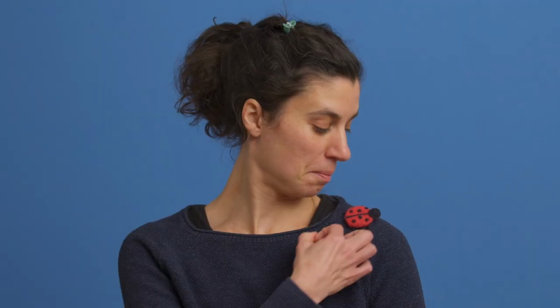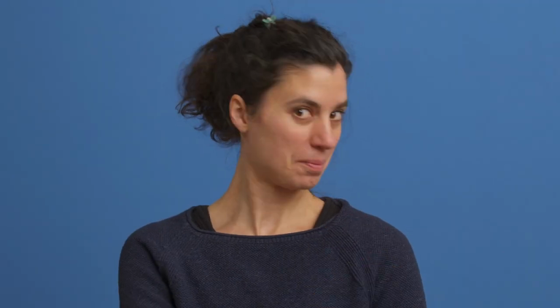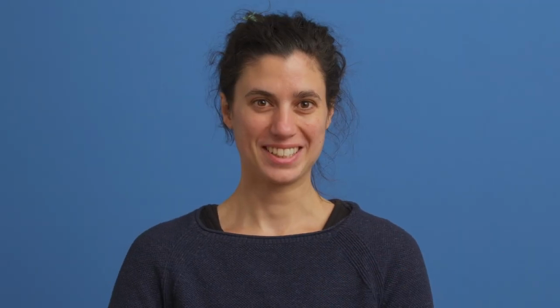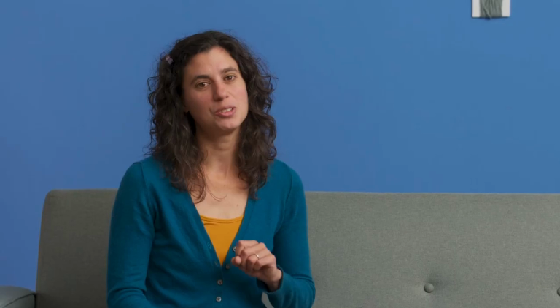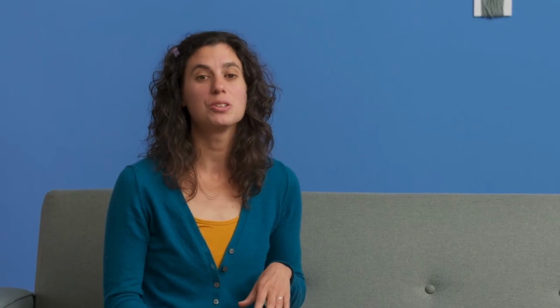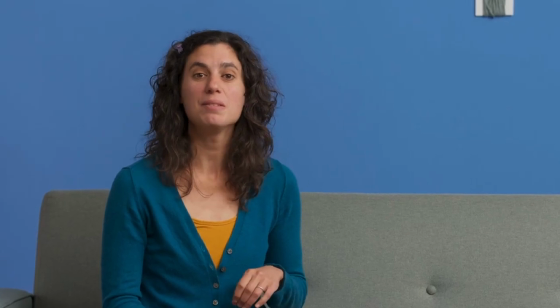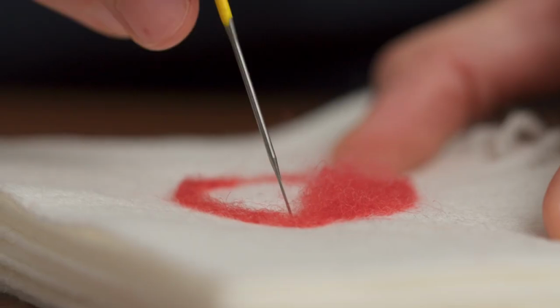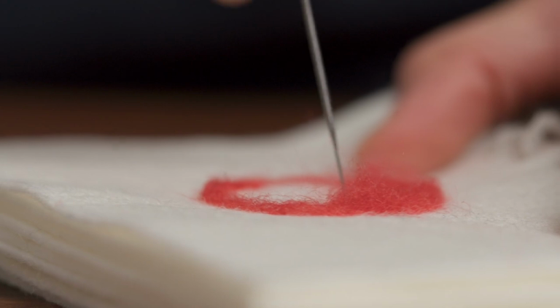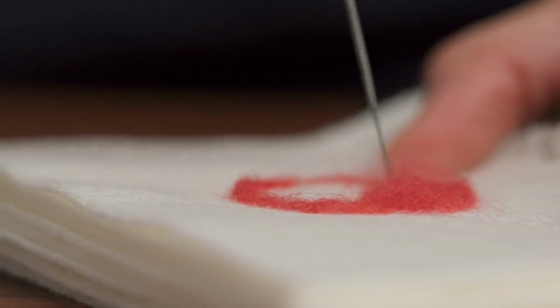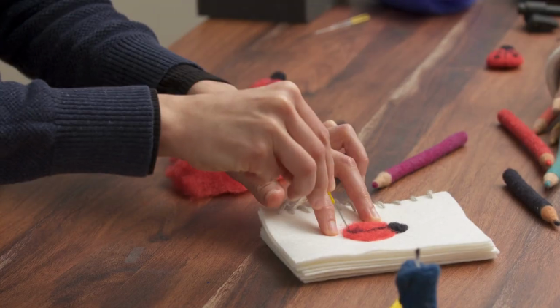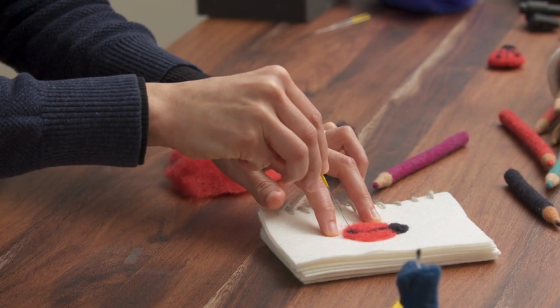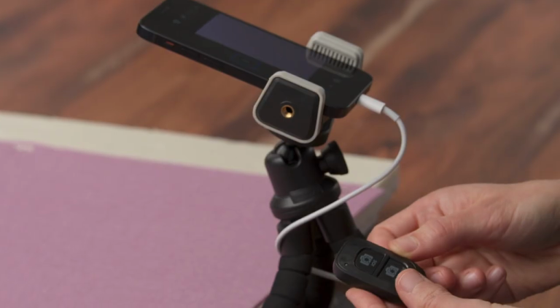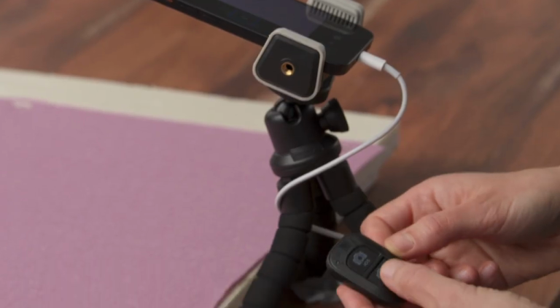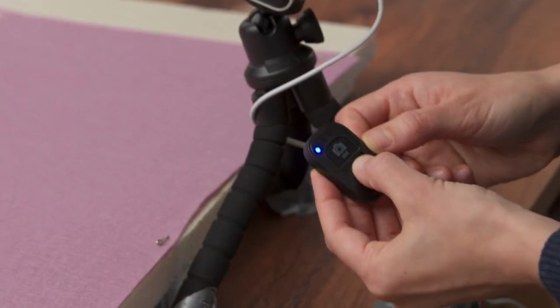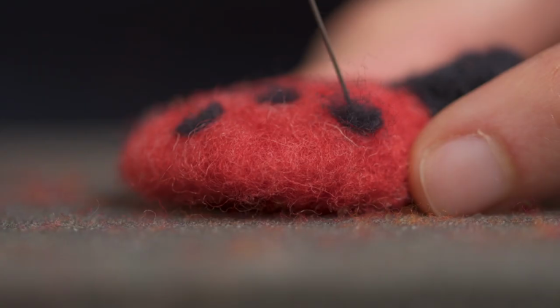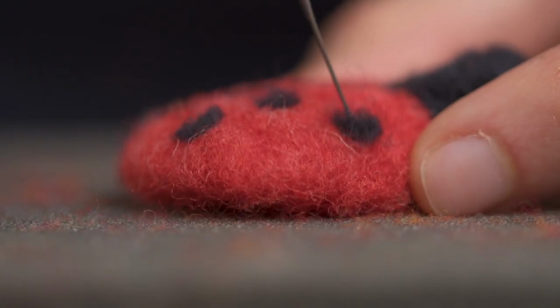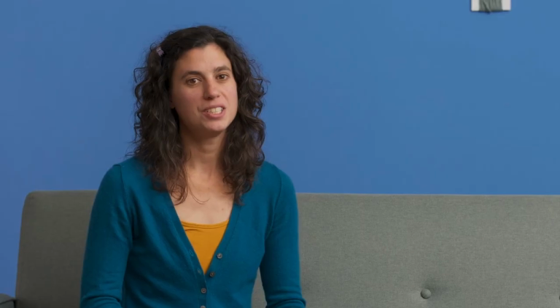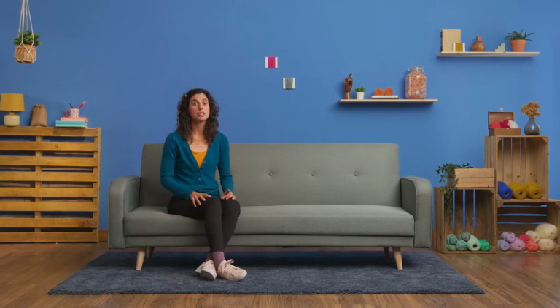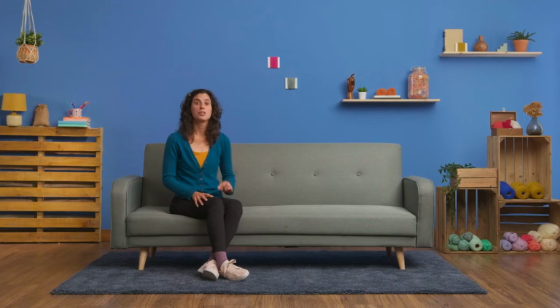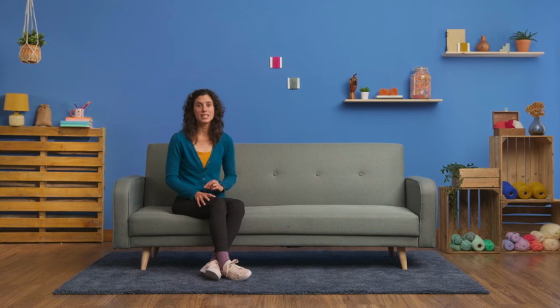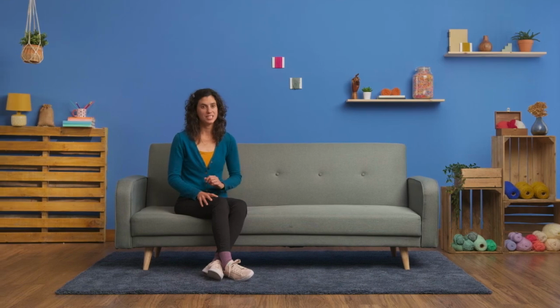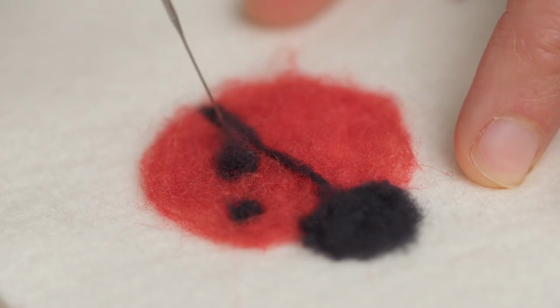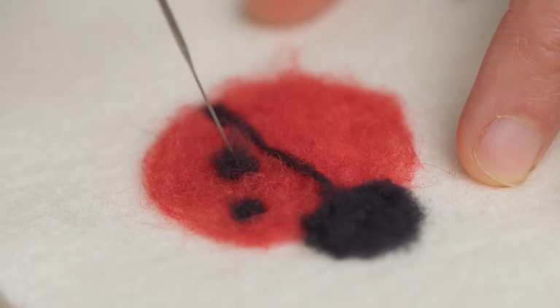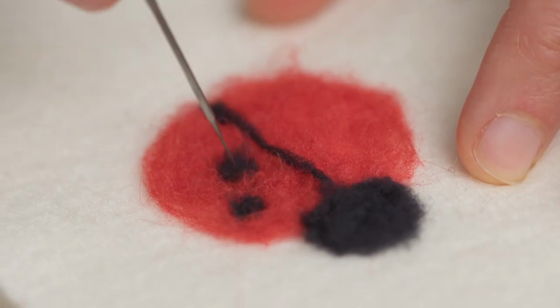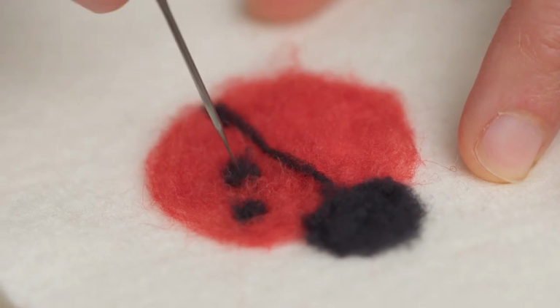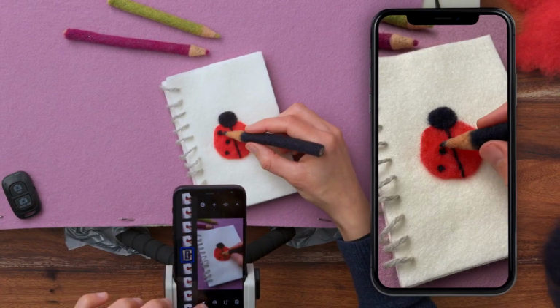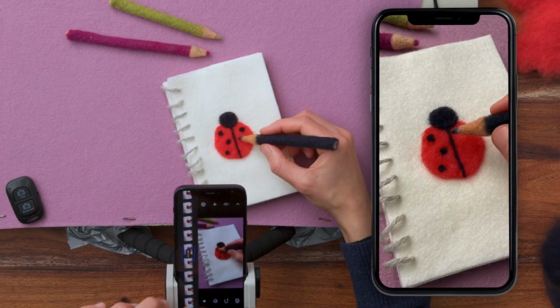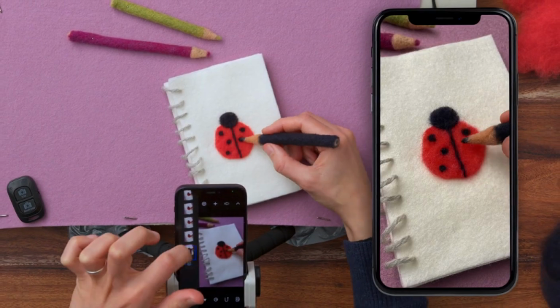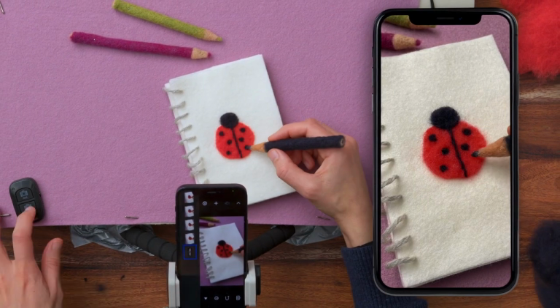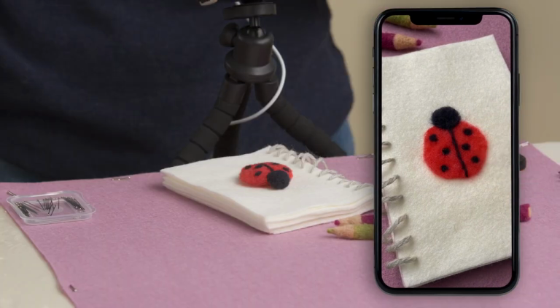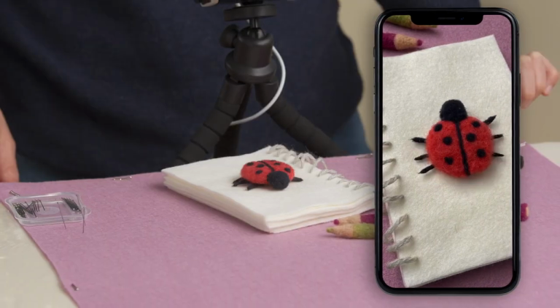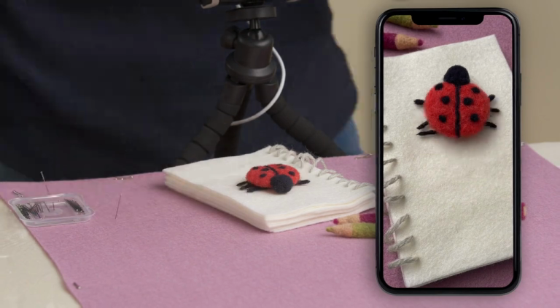In this Domestika course, you will learn the fundamentals of needle felting and stop motion using a phone app. For the final project, you'll come up with a short animation, transforming a 2D image in a sketchbook into a 3D object that comes to life.